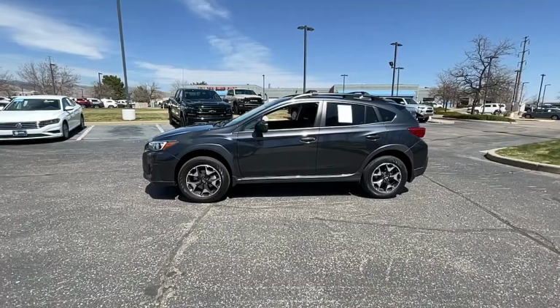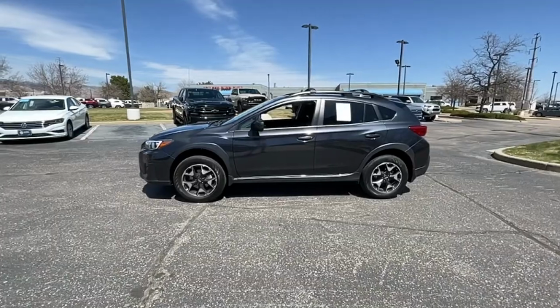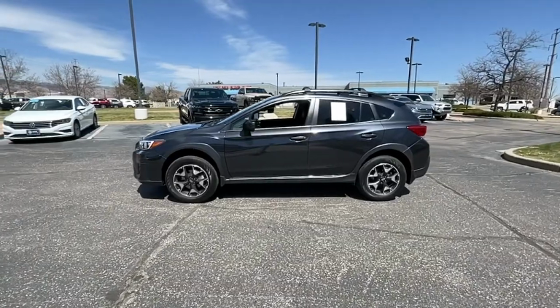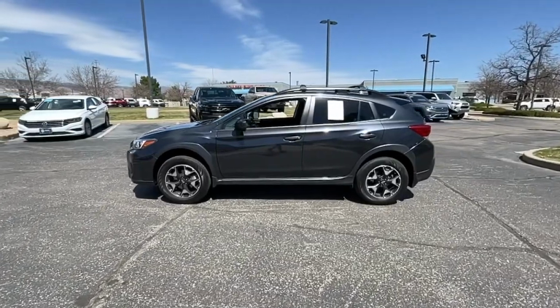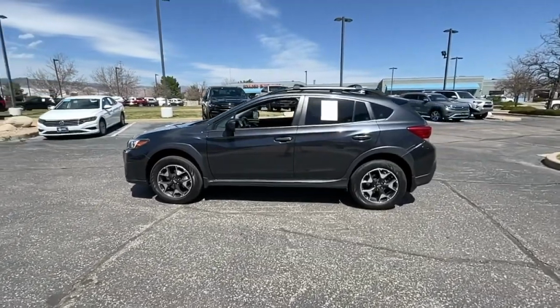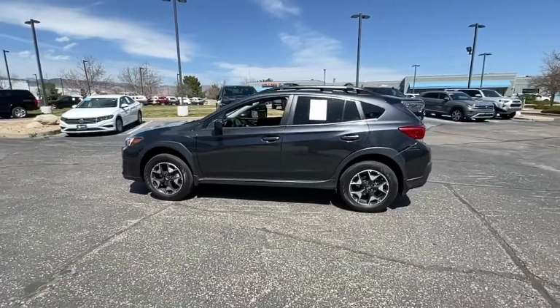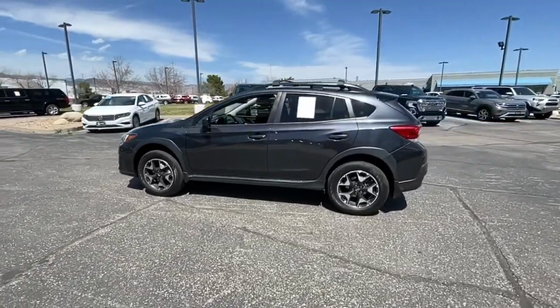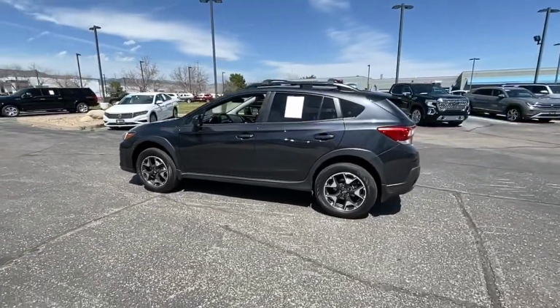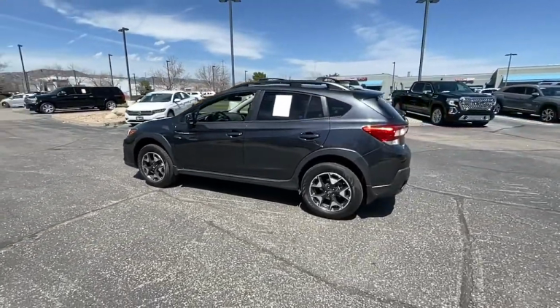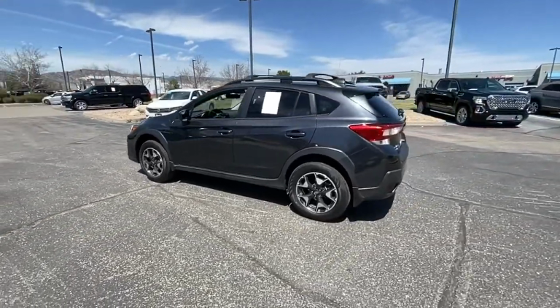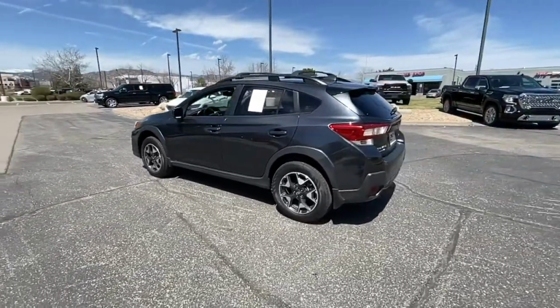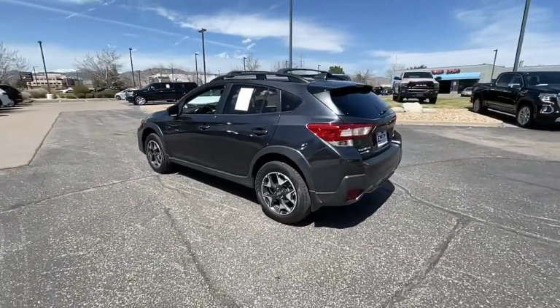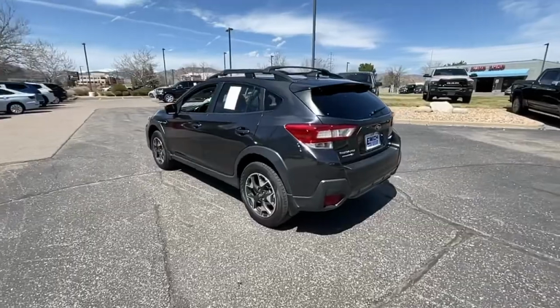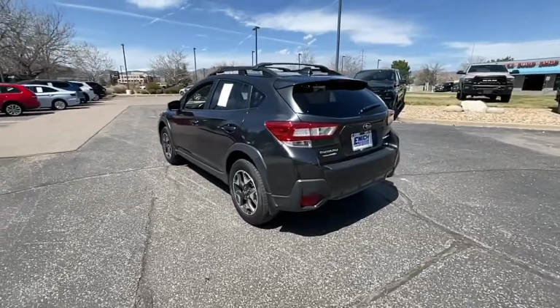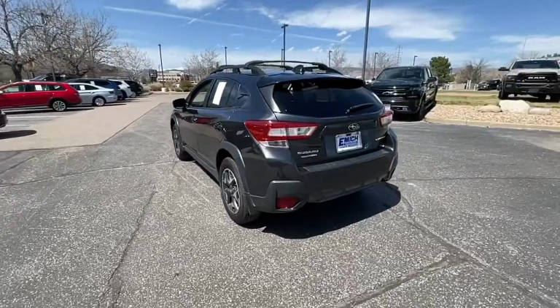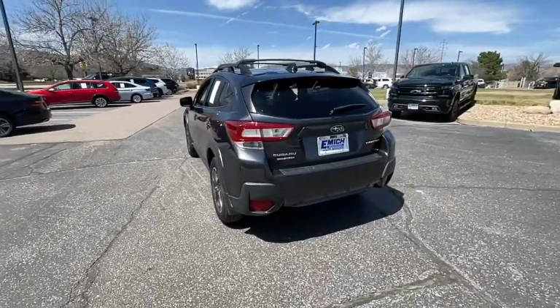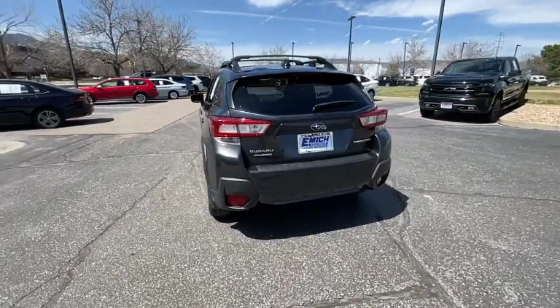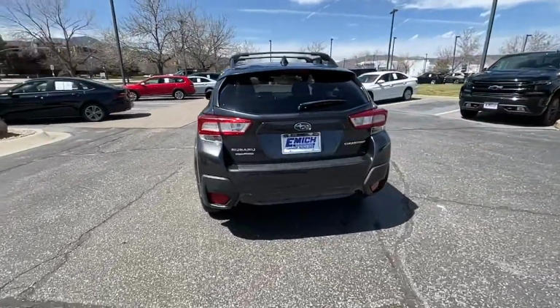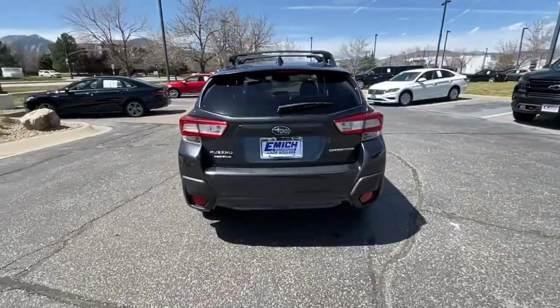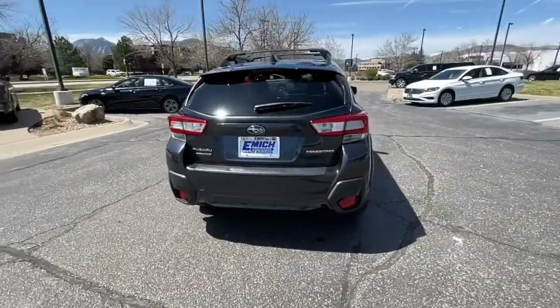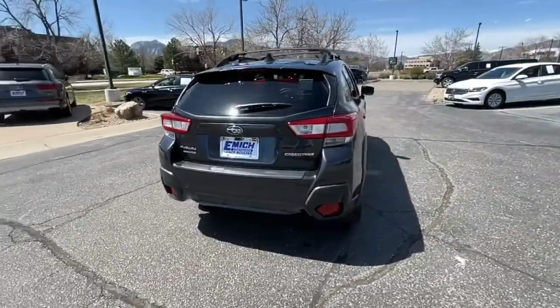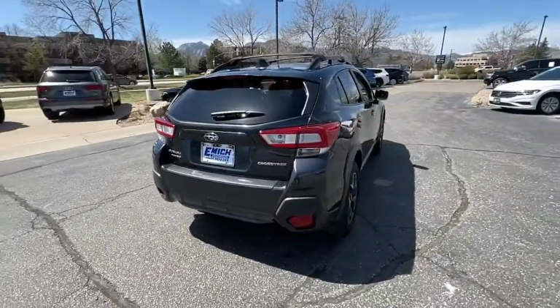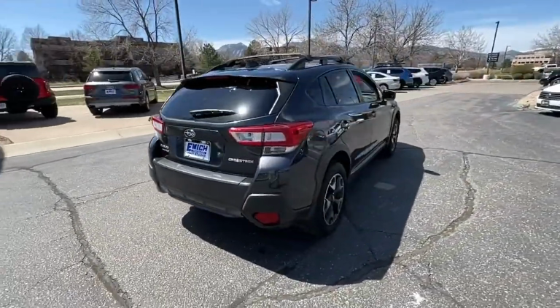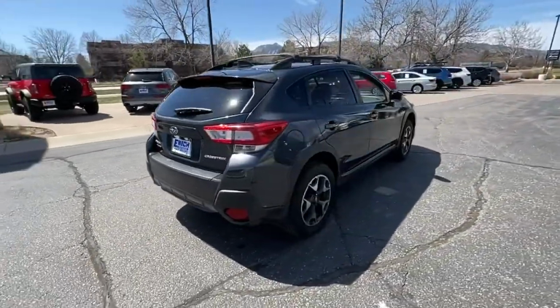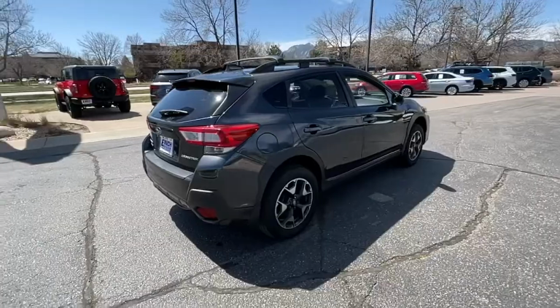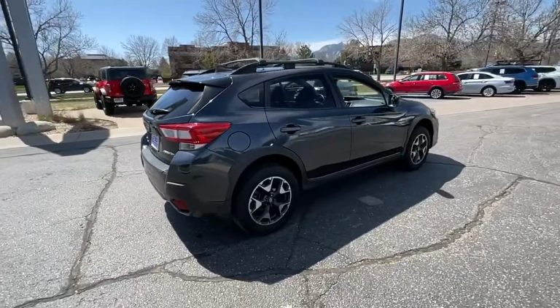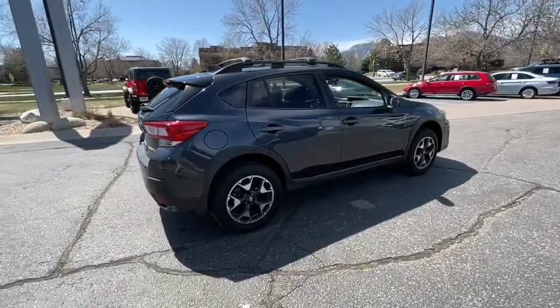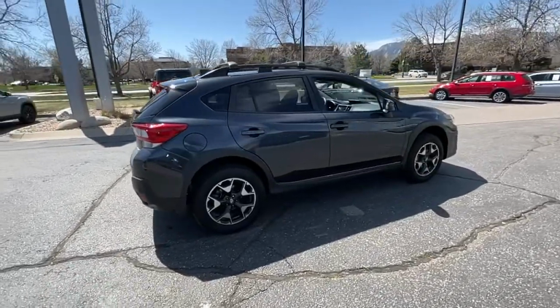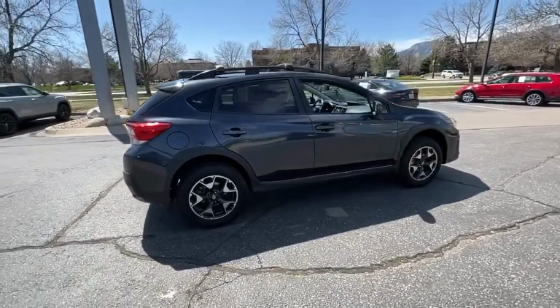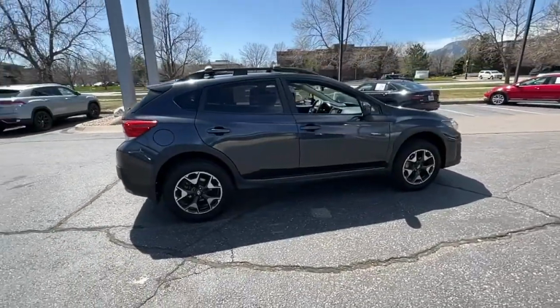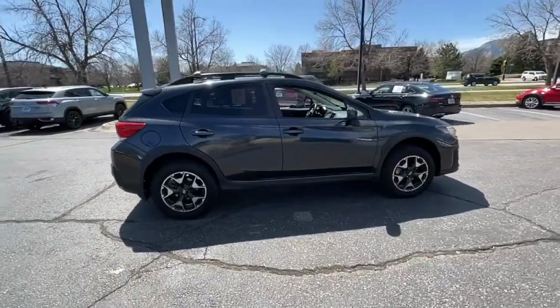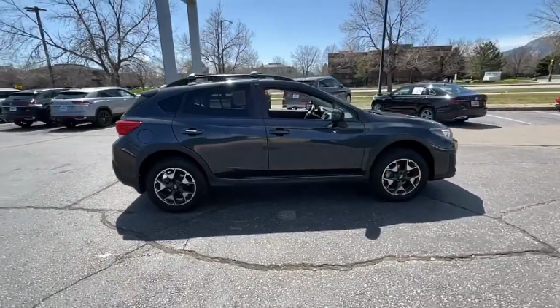Get acquainted with the 2019 Subaru Crosstrek. This vehicle still has fewer than 50,000 miles on the clock, so it won't last long. Come along for a tour of this safe and connected Subaru Crosstrek.